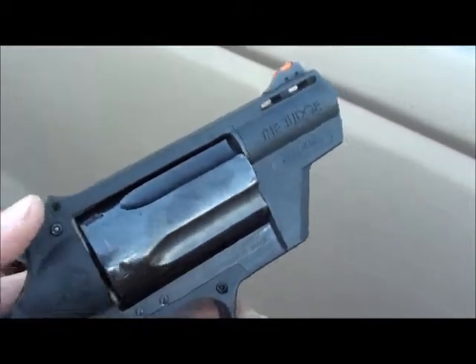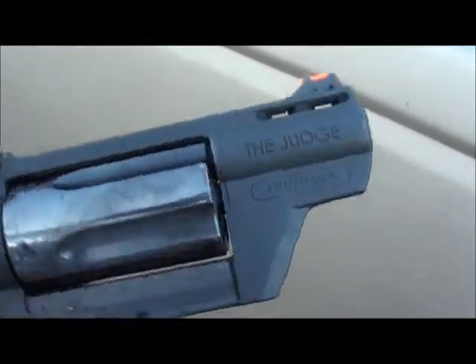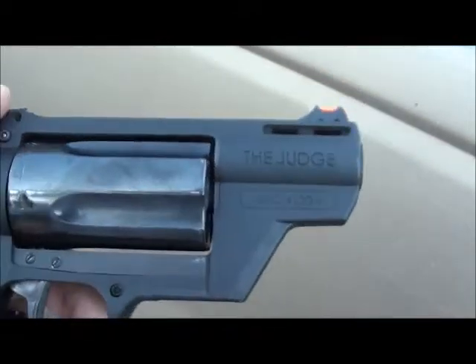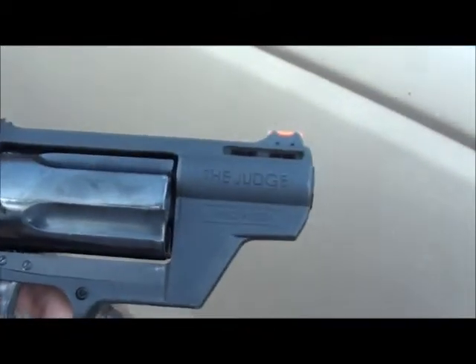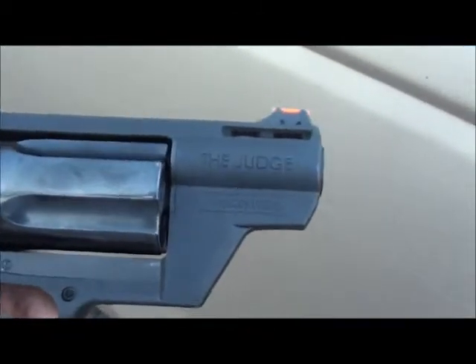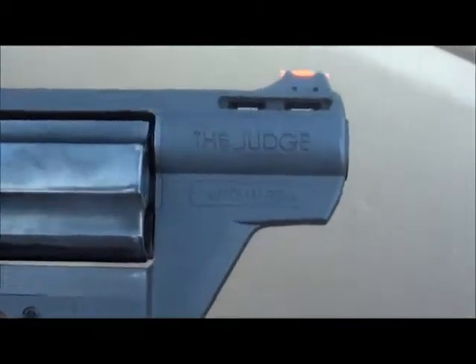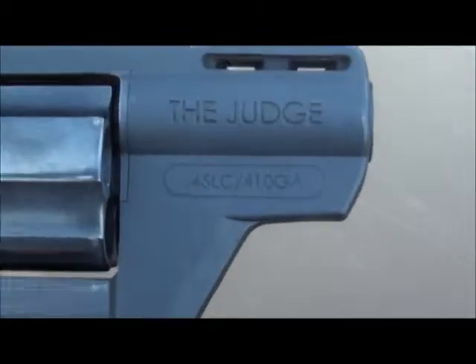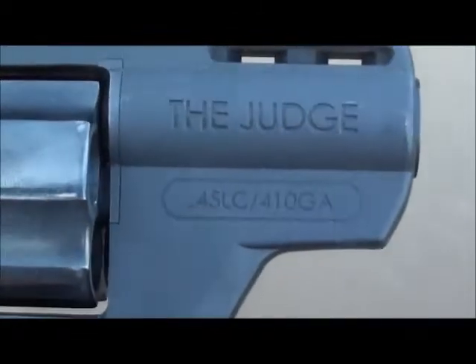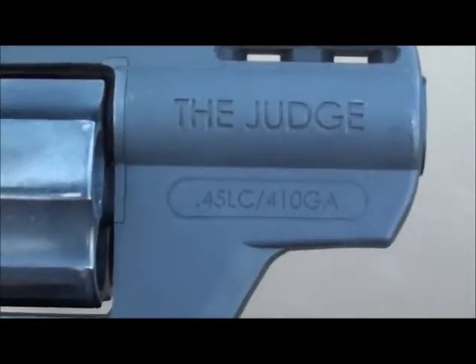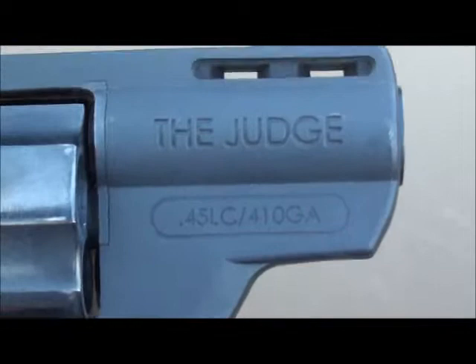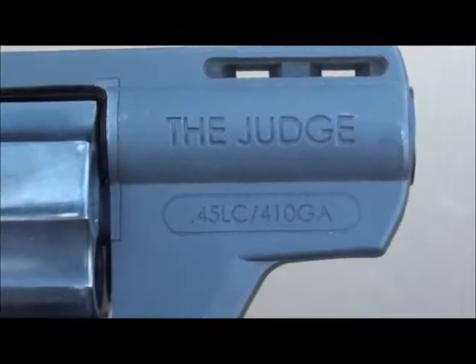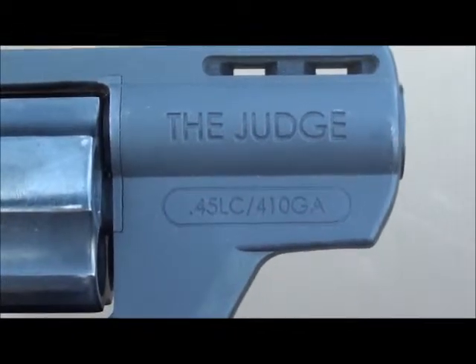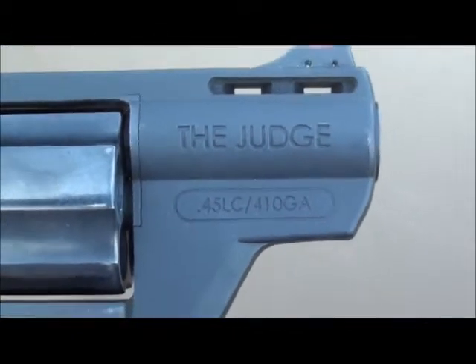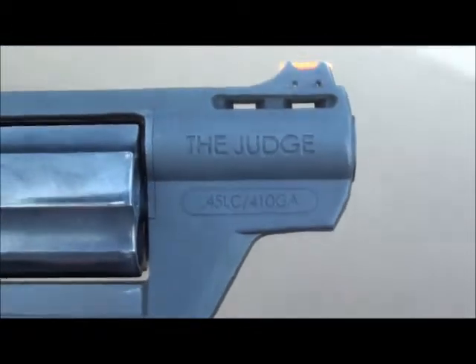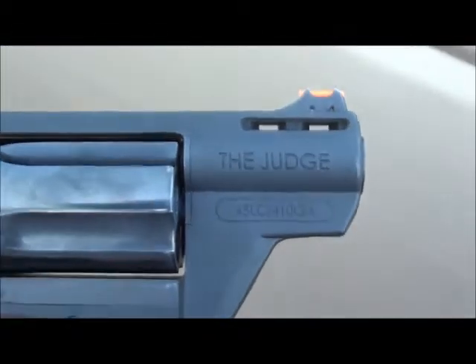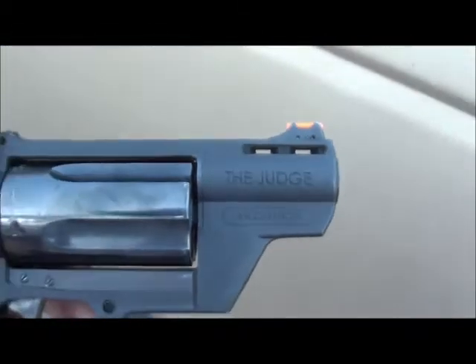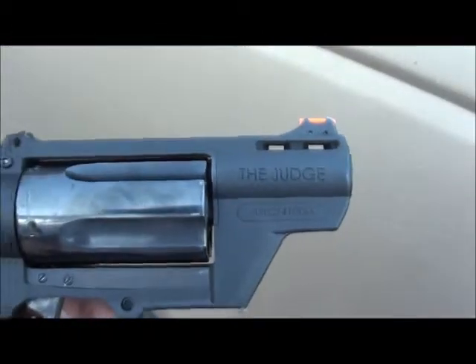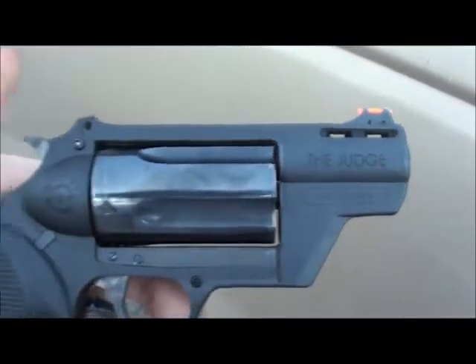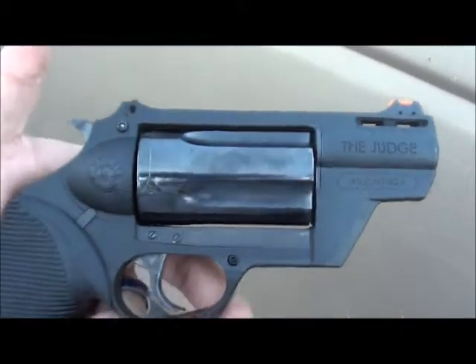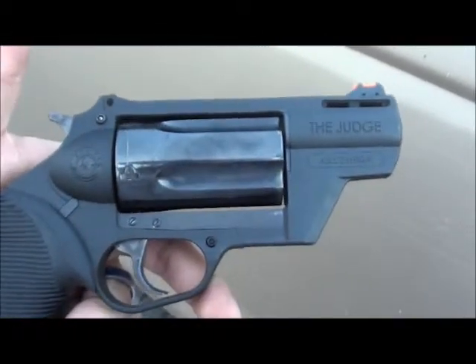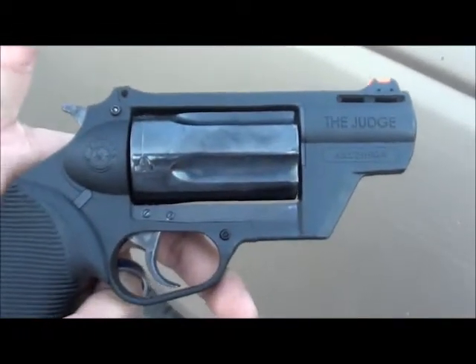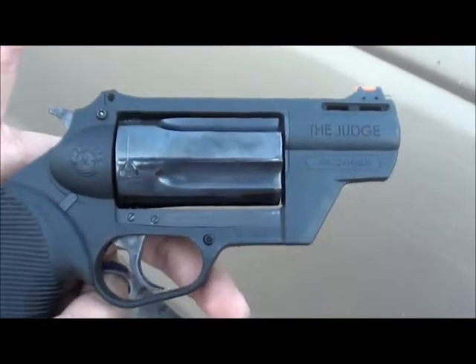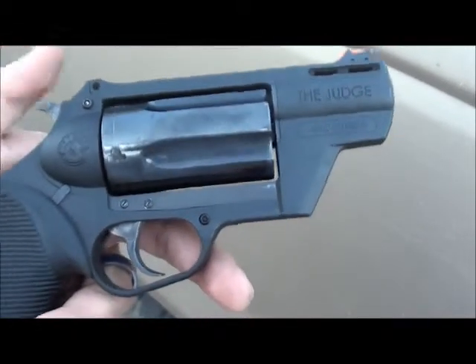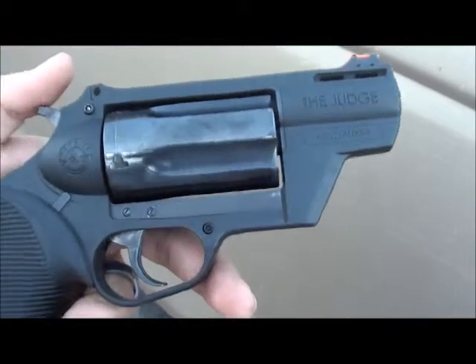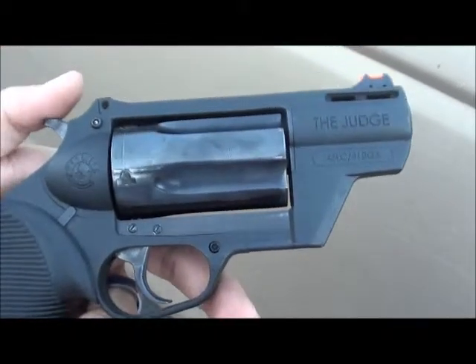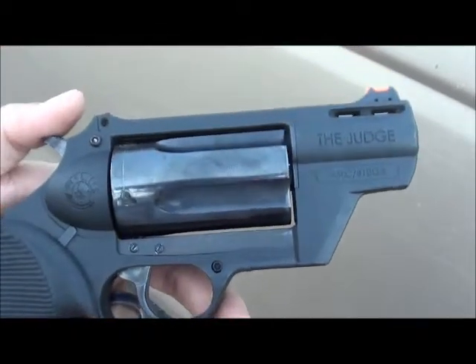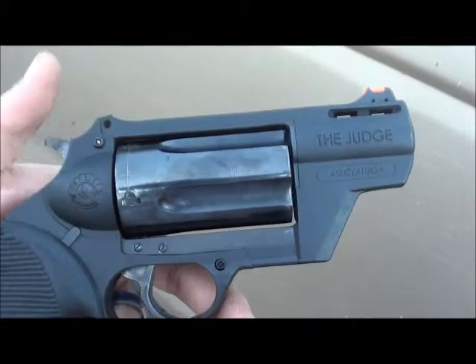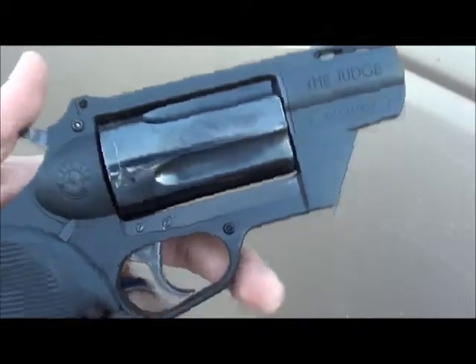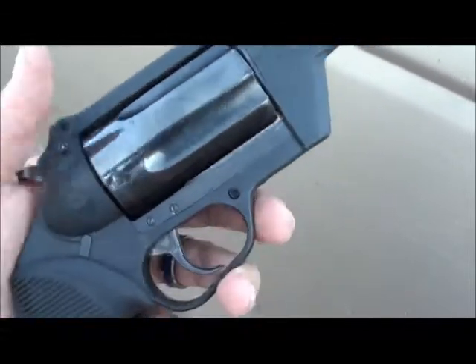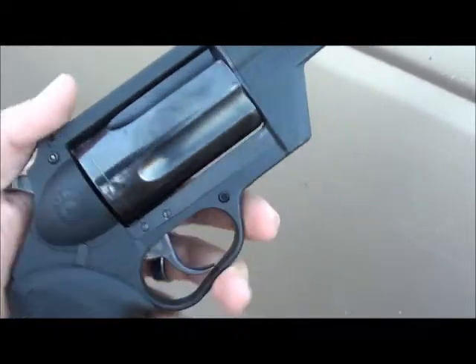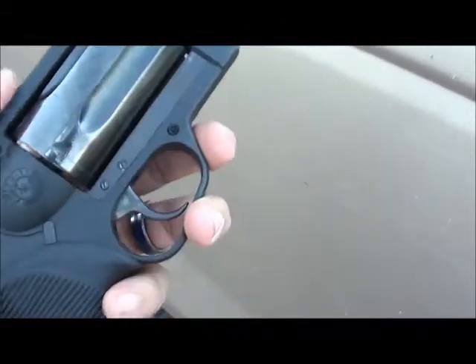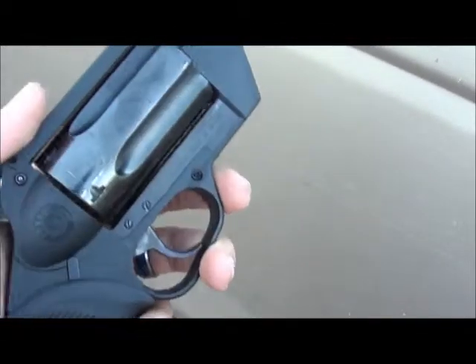As you can see there, as most of you gun guys know, it's chambered for 45 Long Colt, 45 ACP, and 410 three inch Magnums.